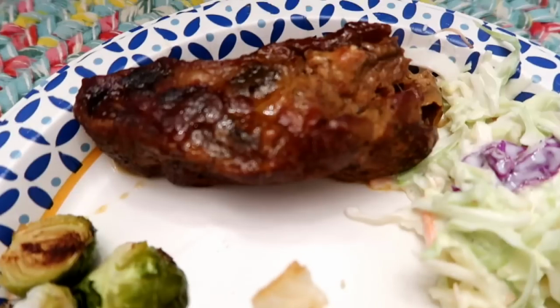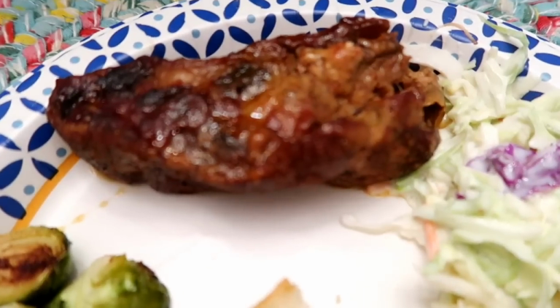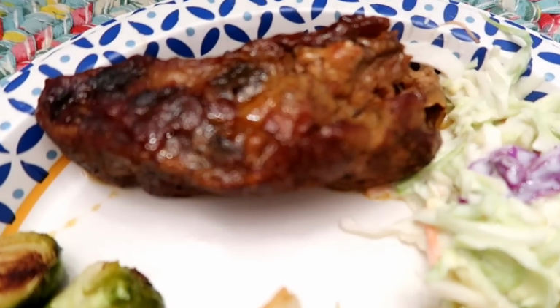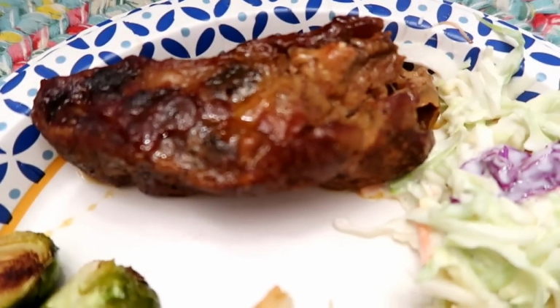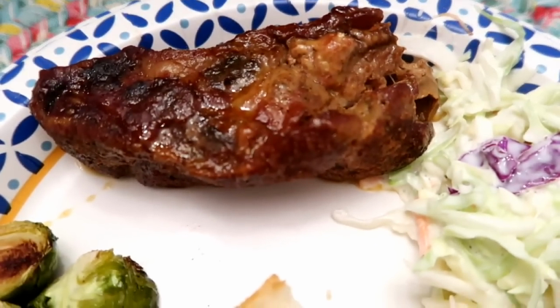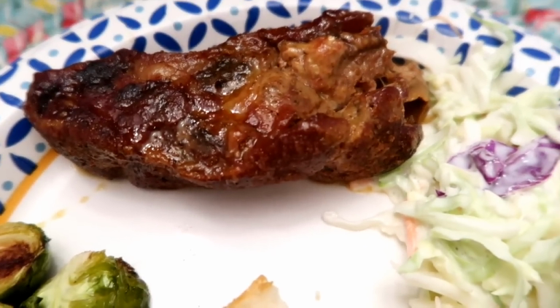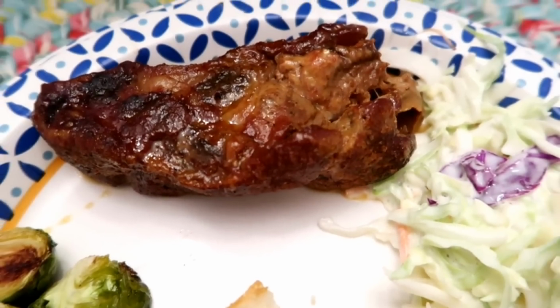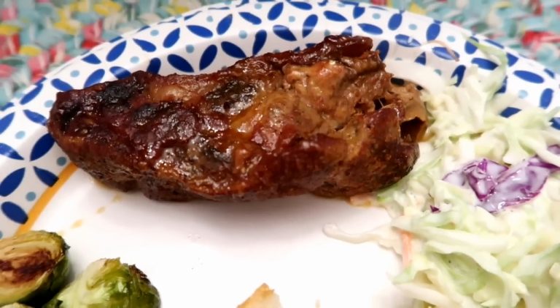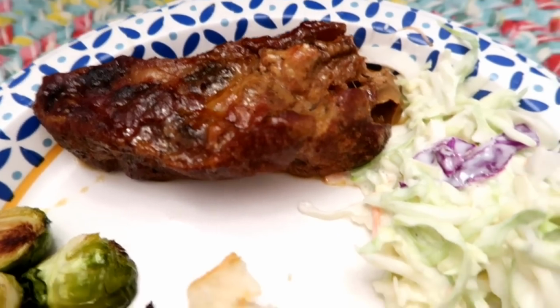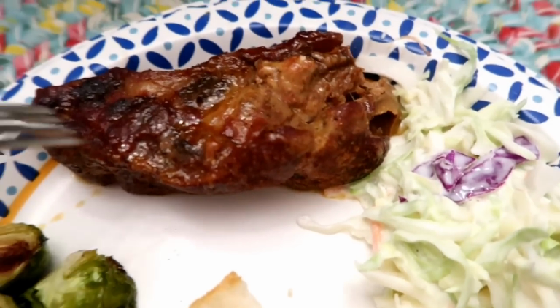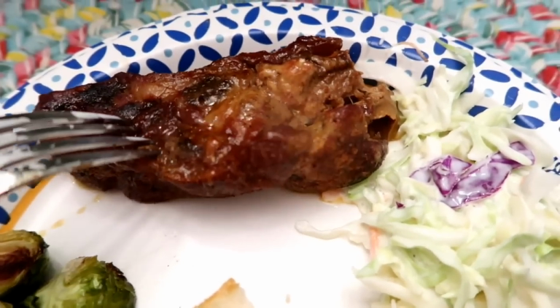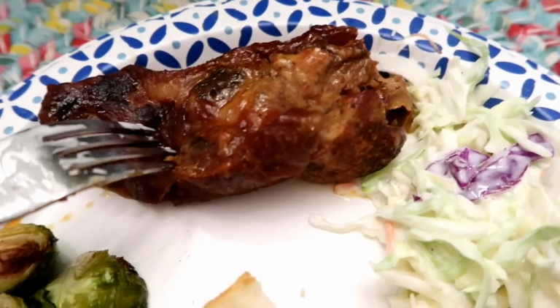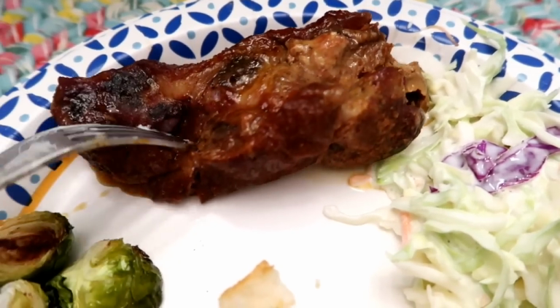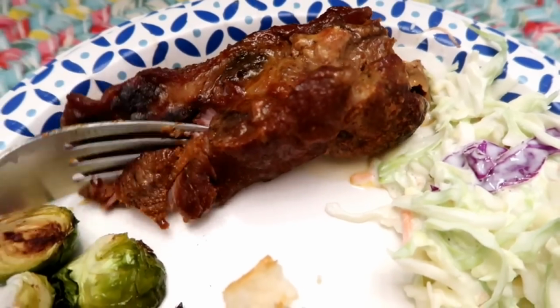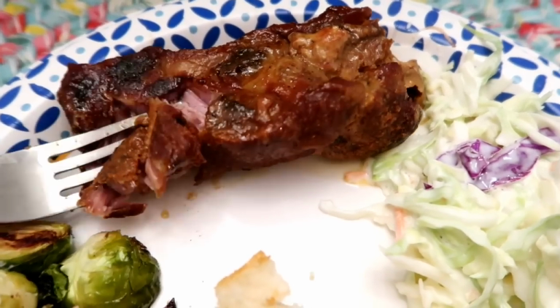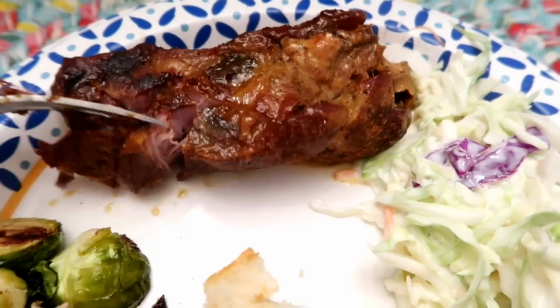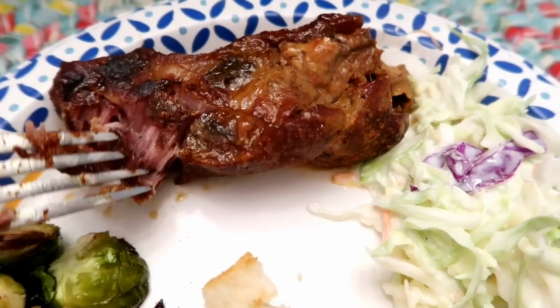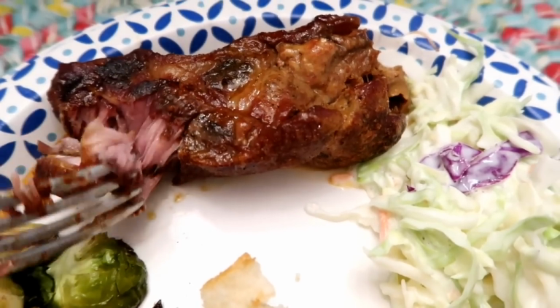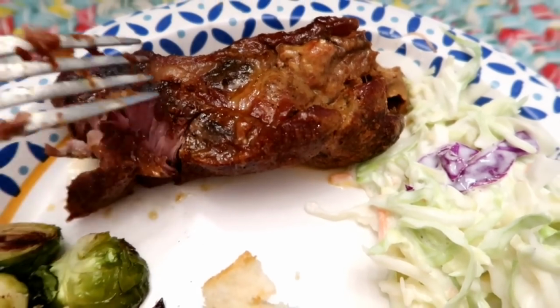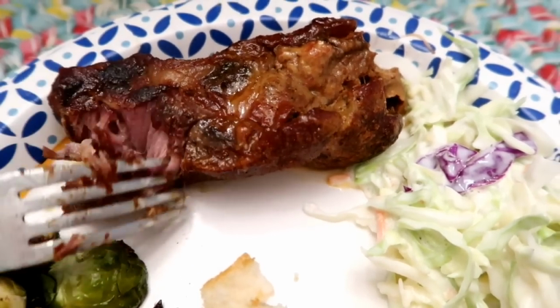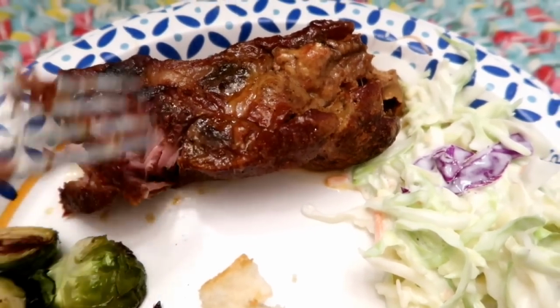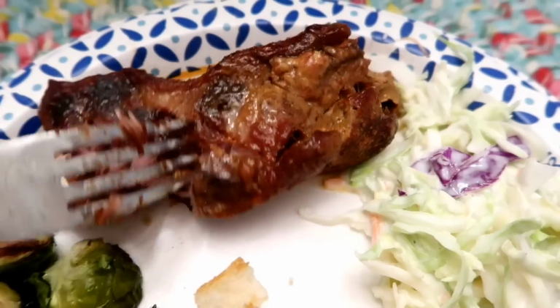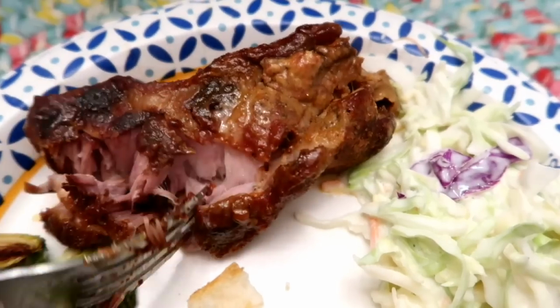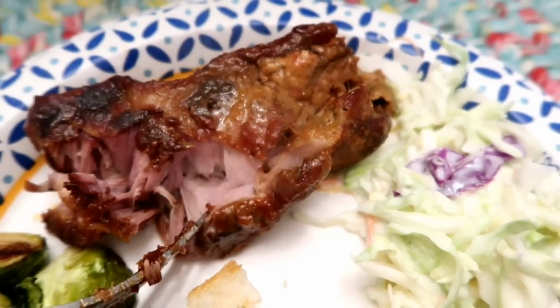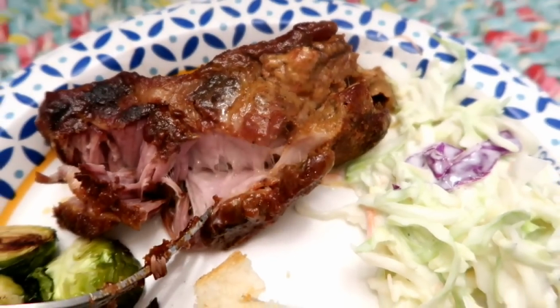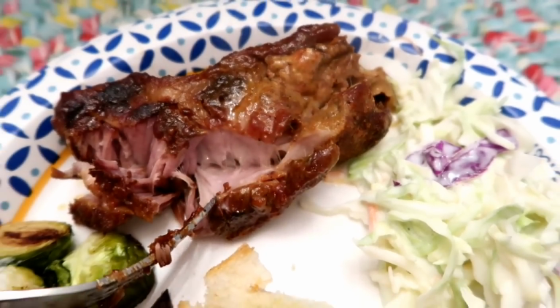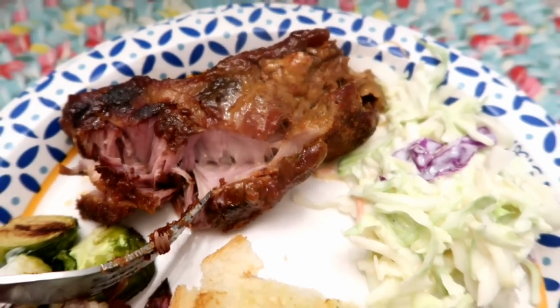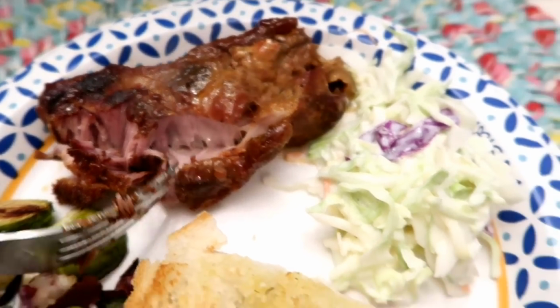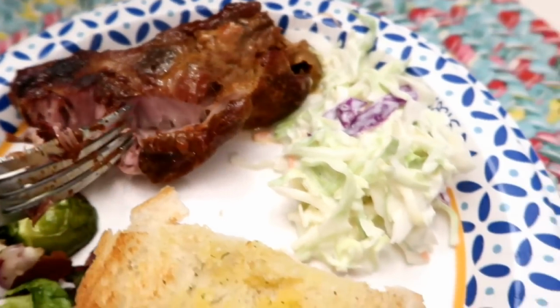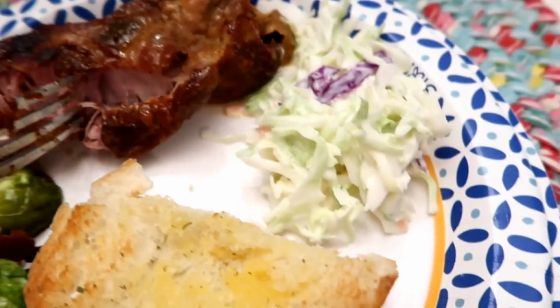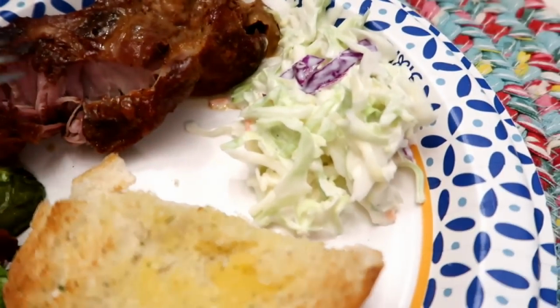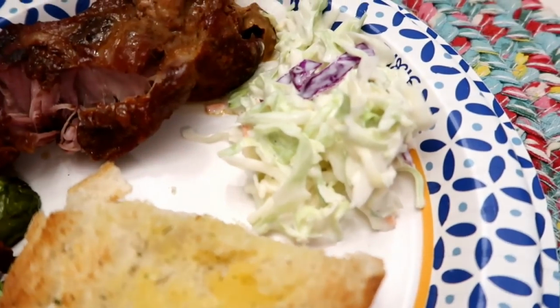Look at these ribs — they are just melting apart, they're so good. I made some coleslaw and some French bread, it was delicious.